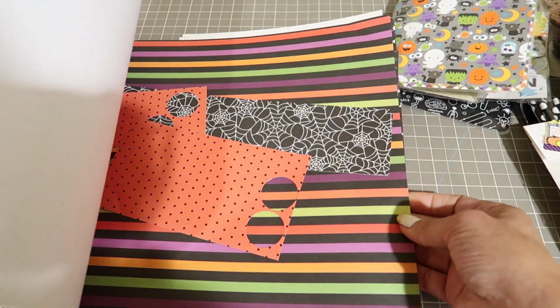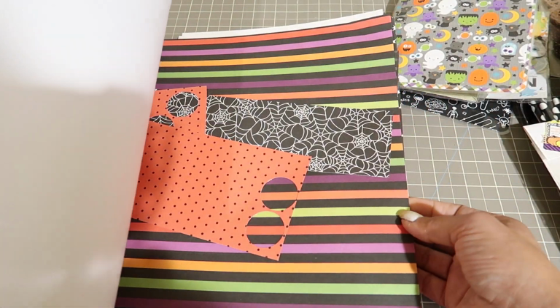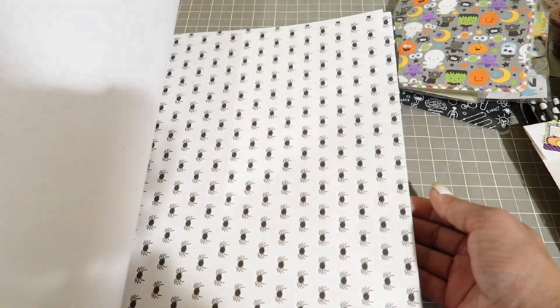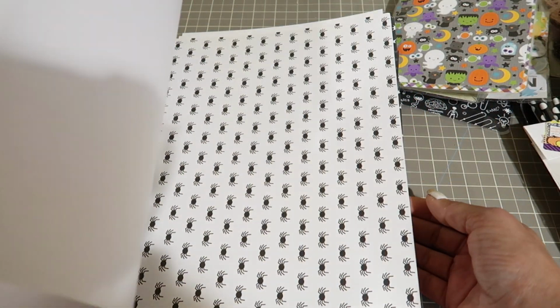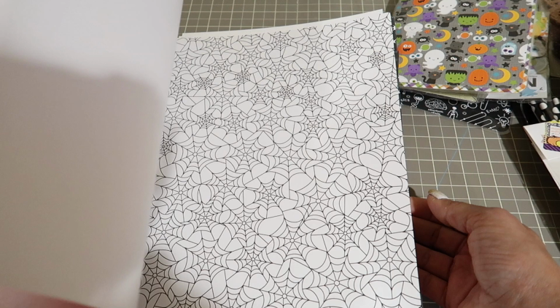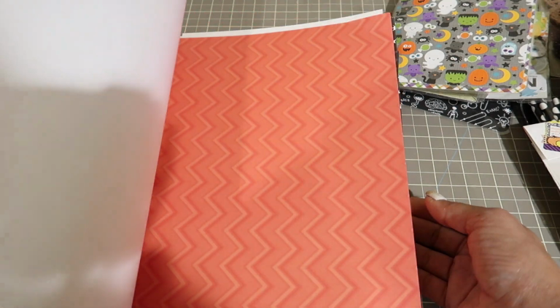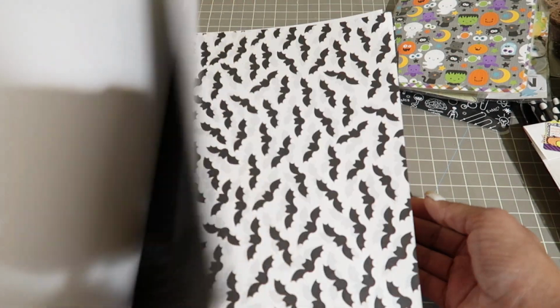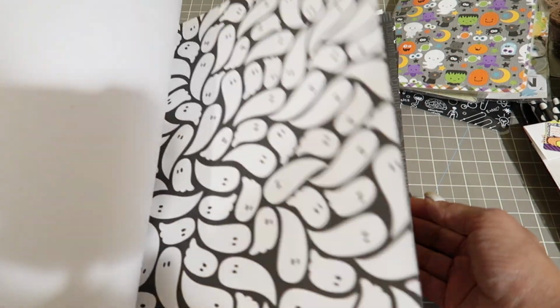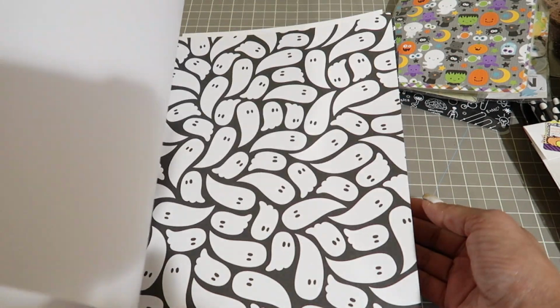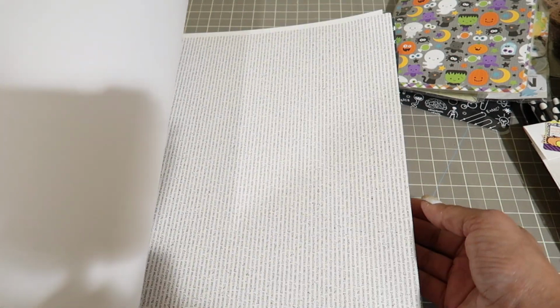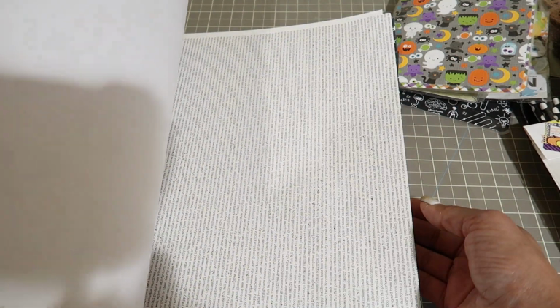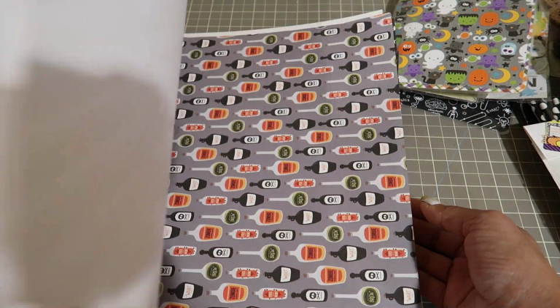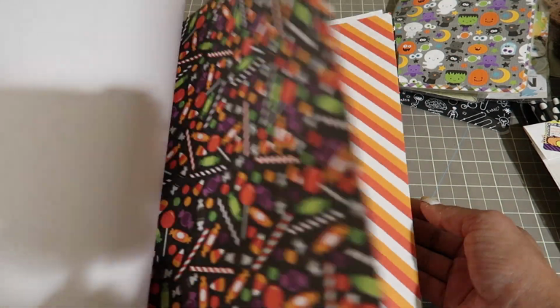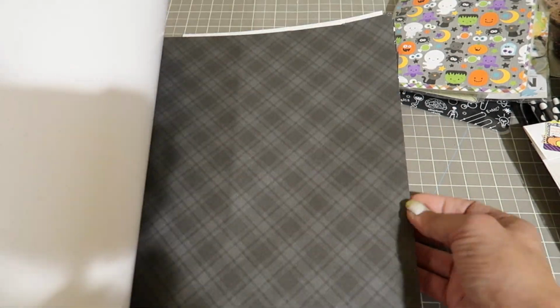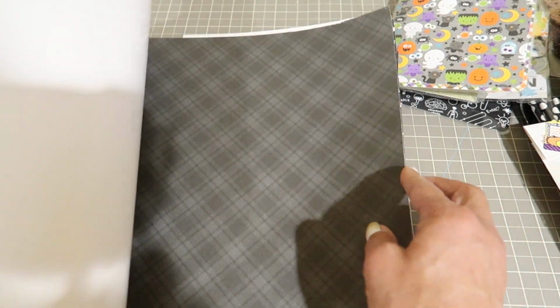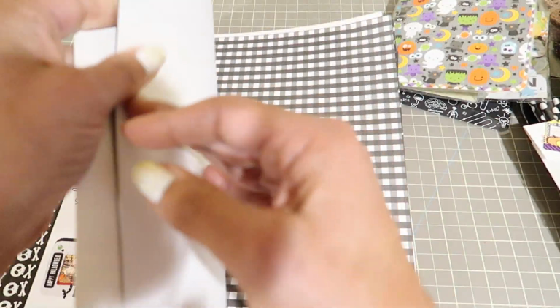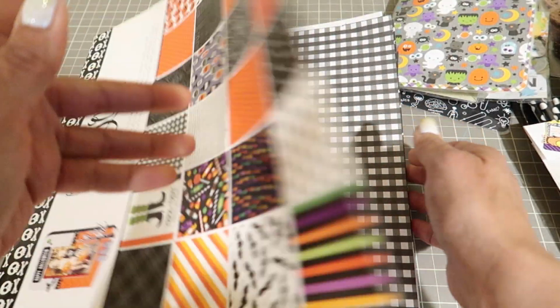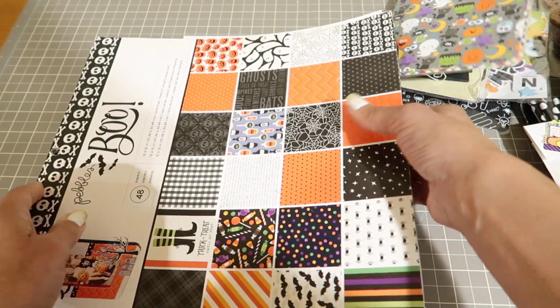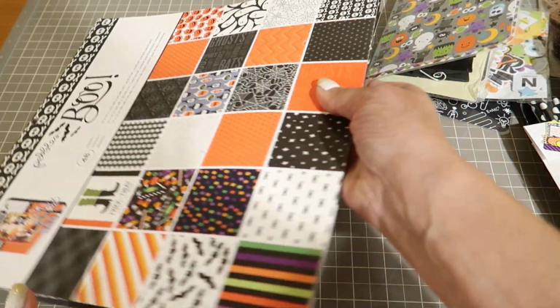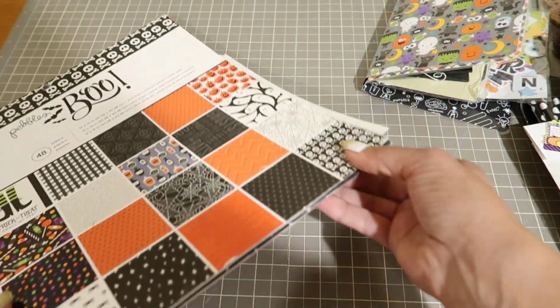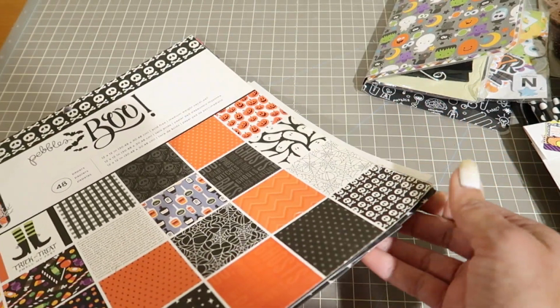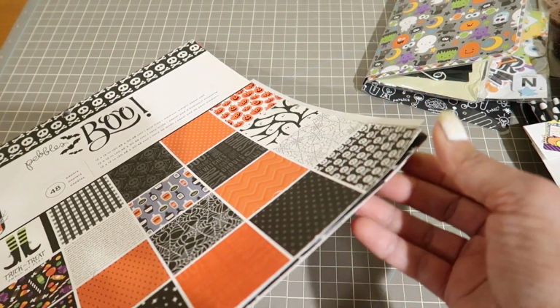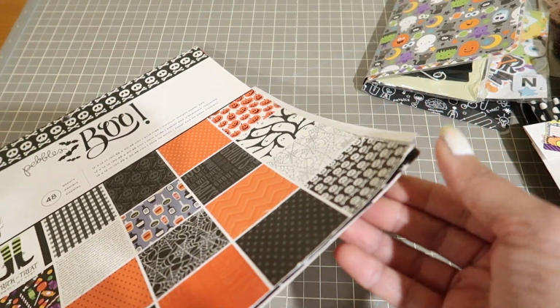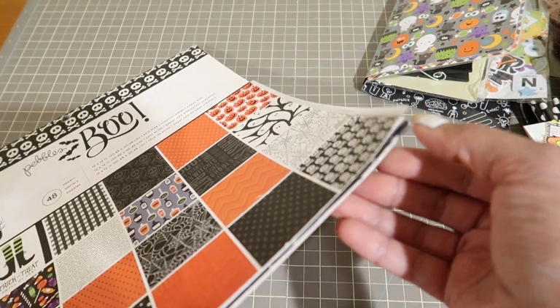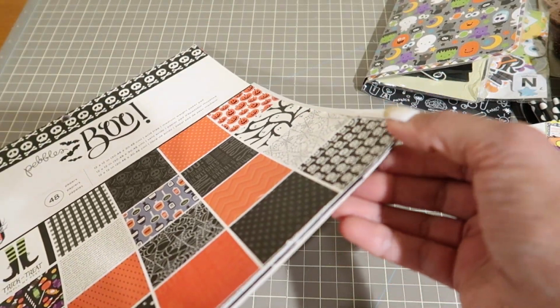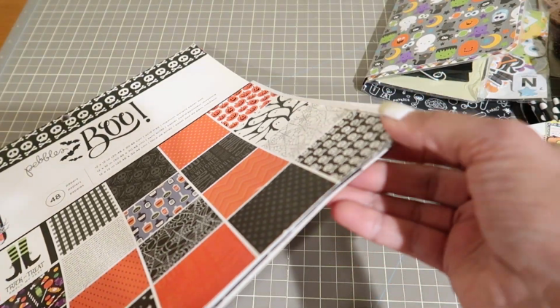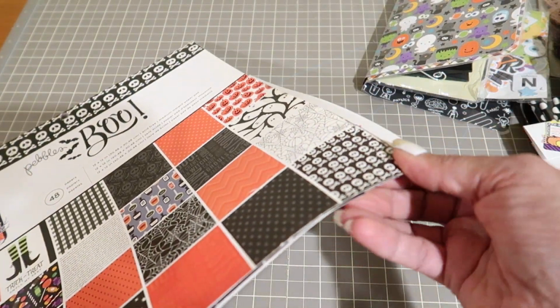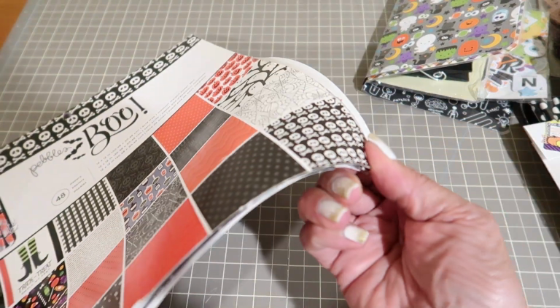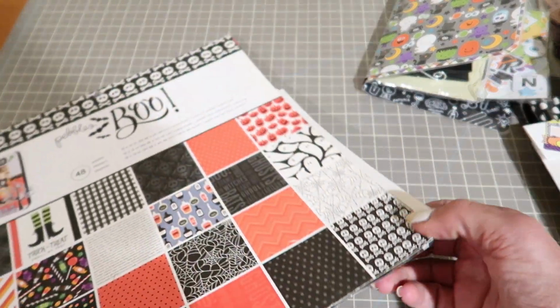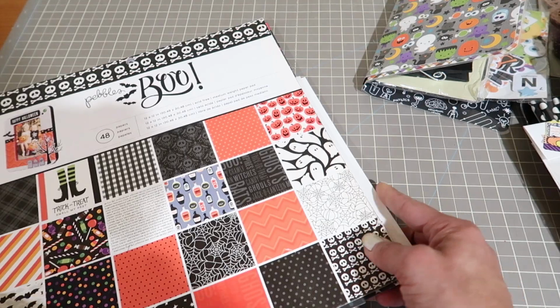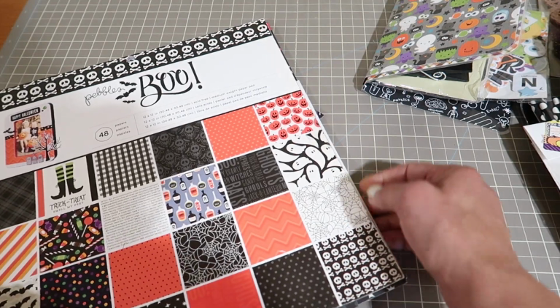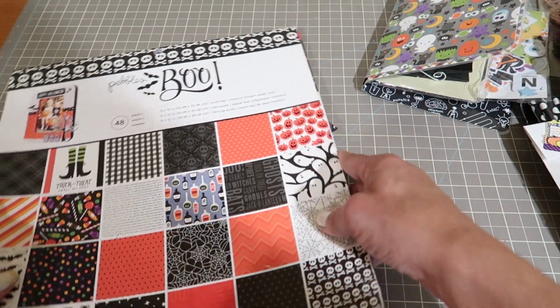These I had printed off from a website last year - you can just punch them out or fussy cut them, really cool. So if you're into October dailies or just decorating for Halloween, there's a lot of stuff in here for you. This little 12 by 12 is also bent right here on the corner, just so you know.